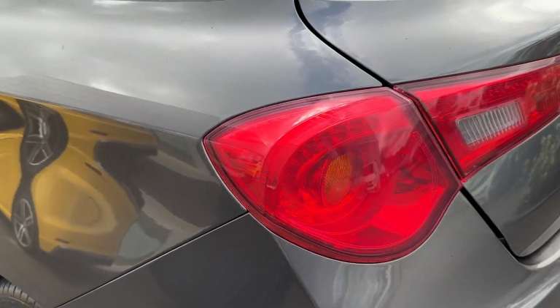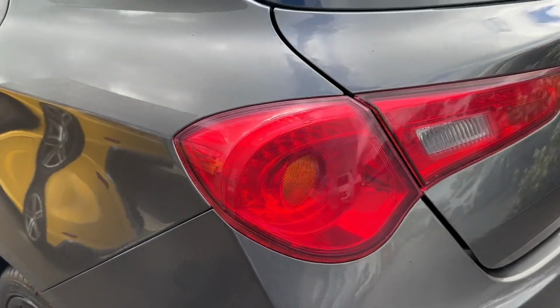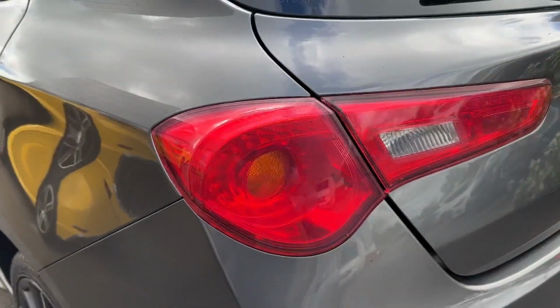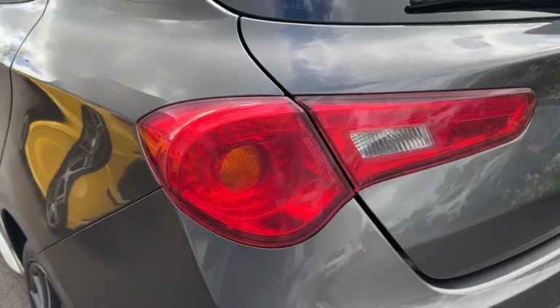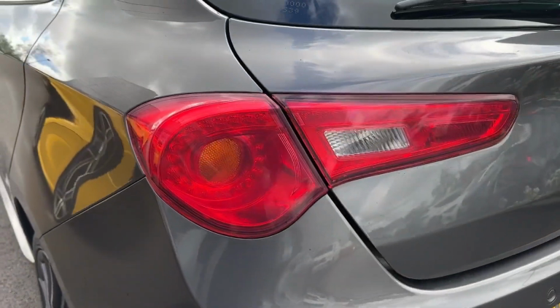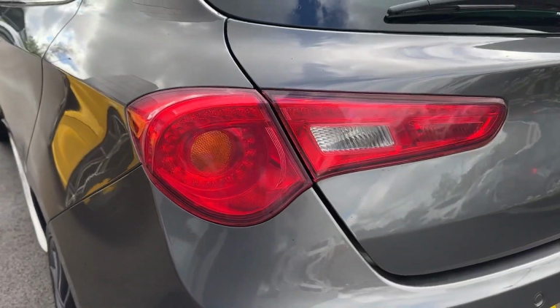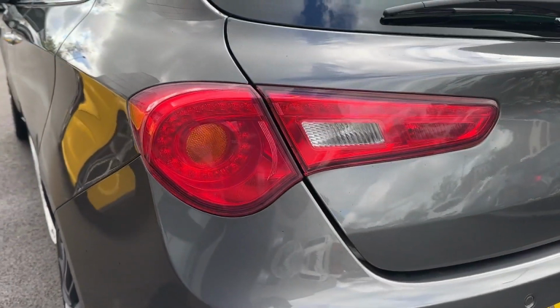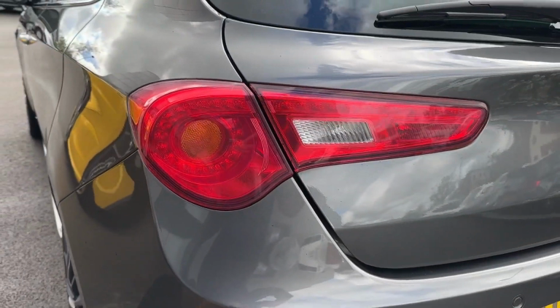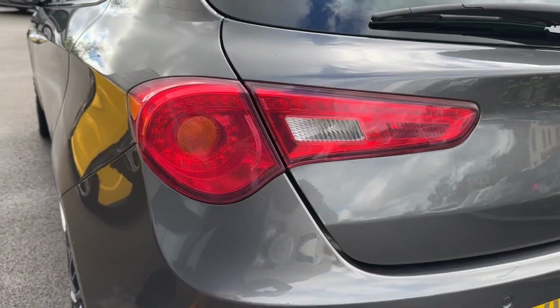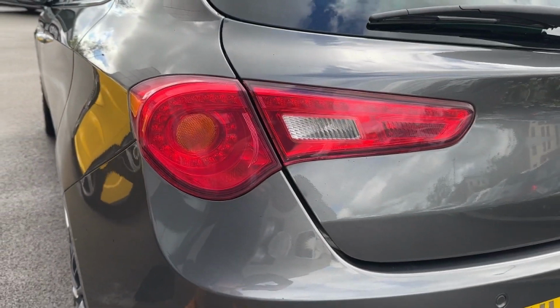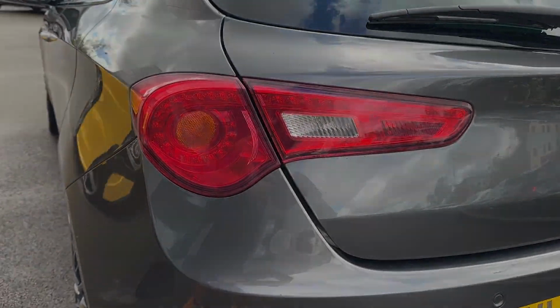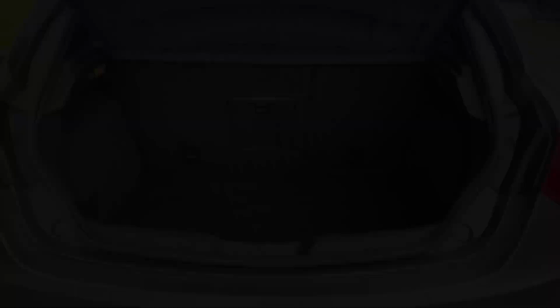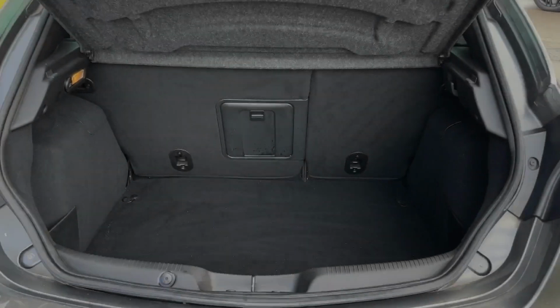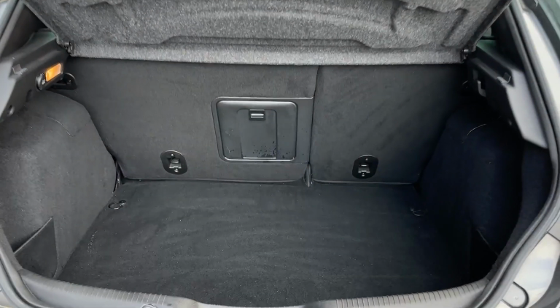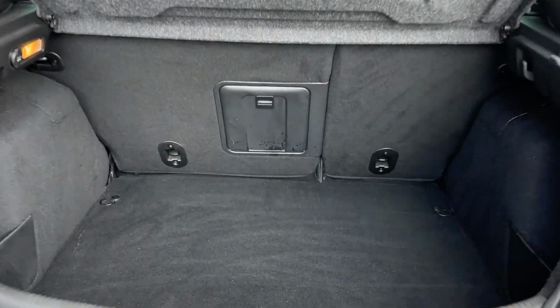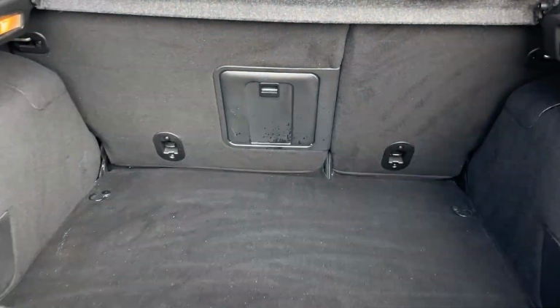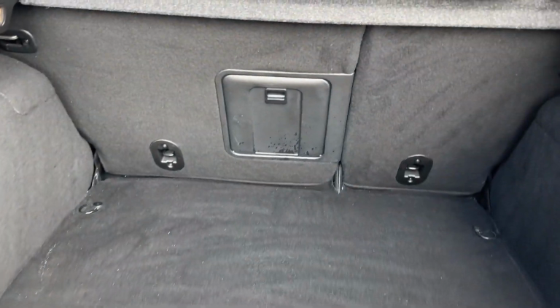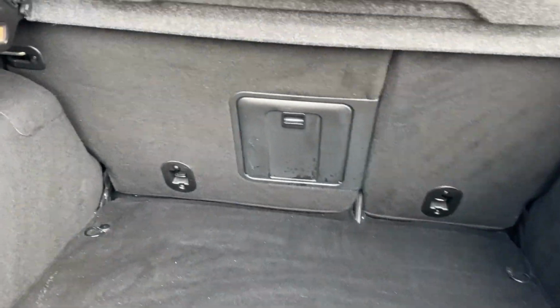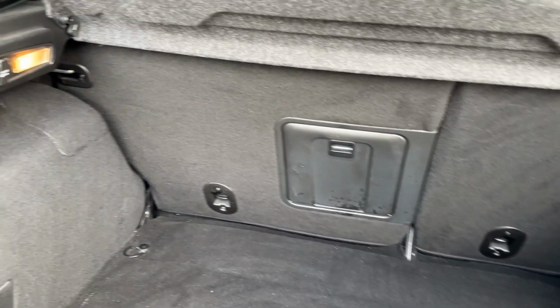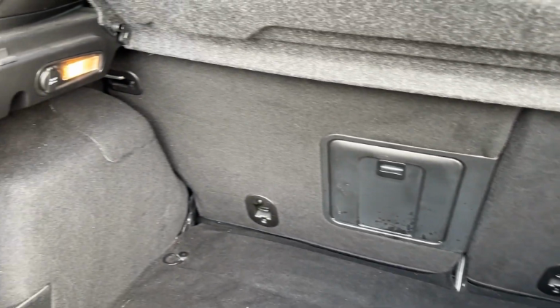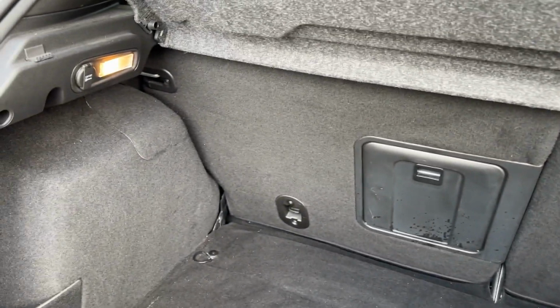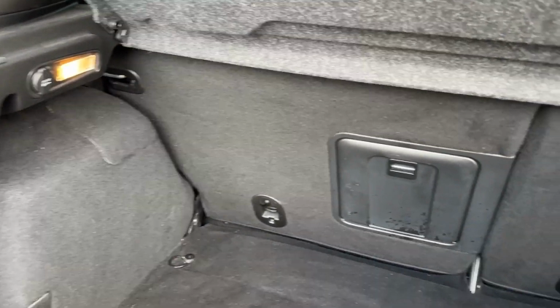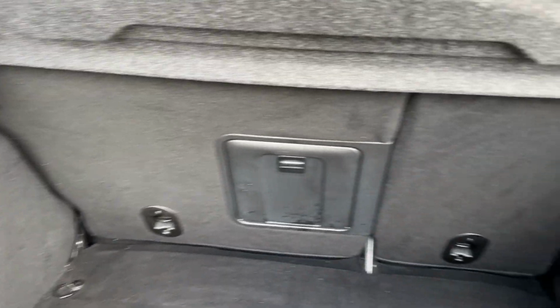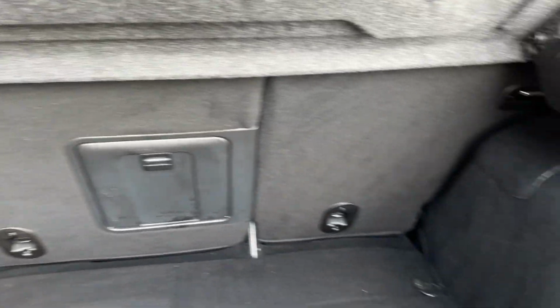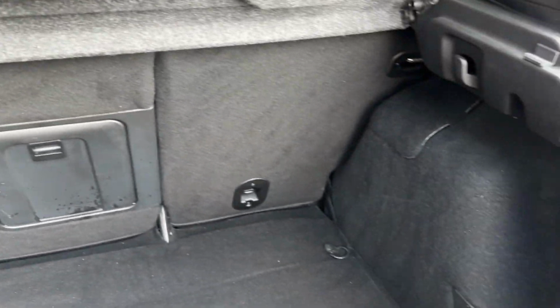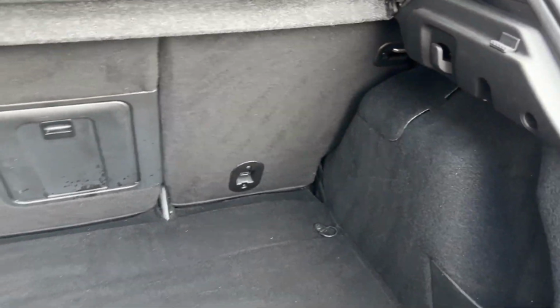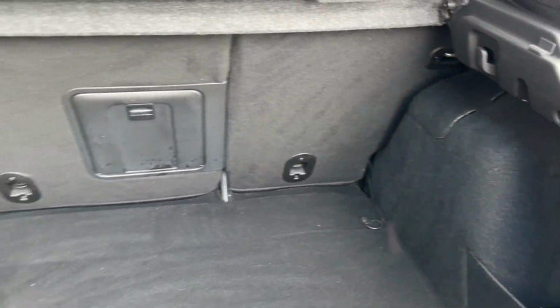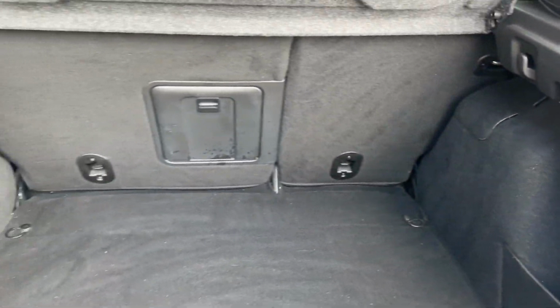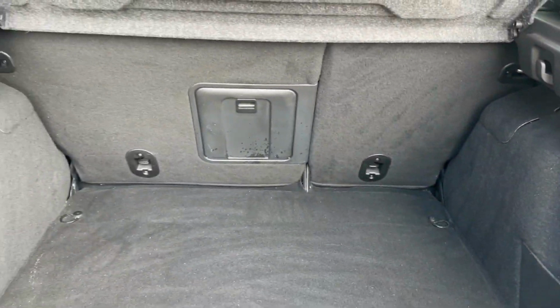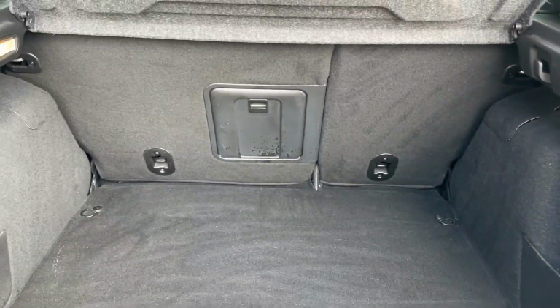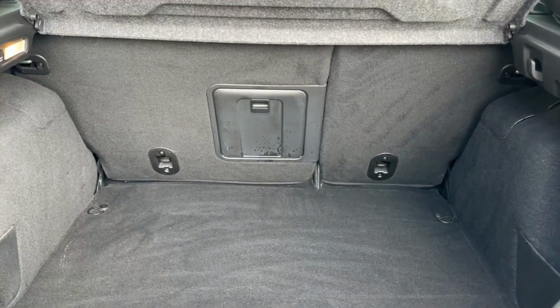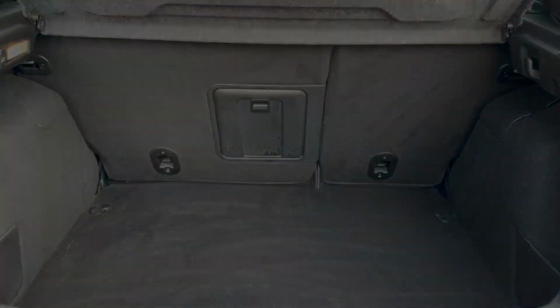In the rear, signature-shaped LED taillights will also give your Alfa a distinctive look, and the boot space can easily swallow weekly shopping with the option of 60-40 folding split seats as well.